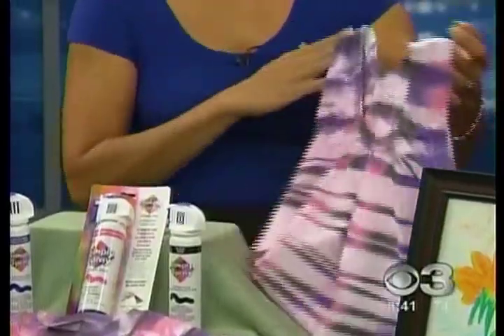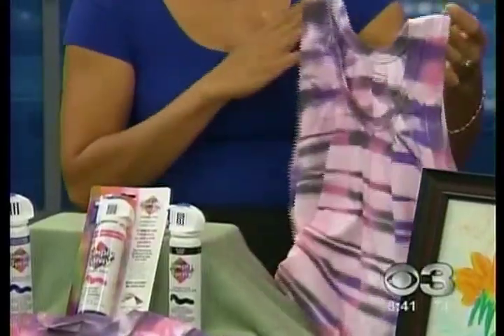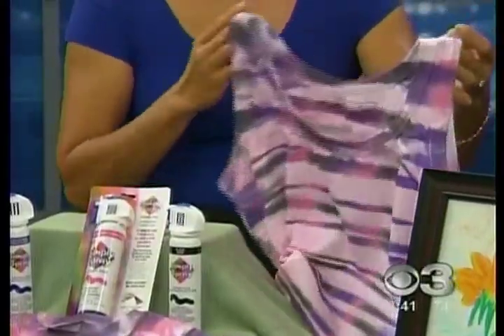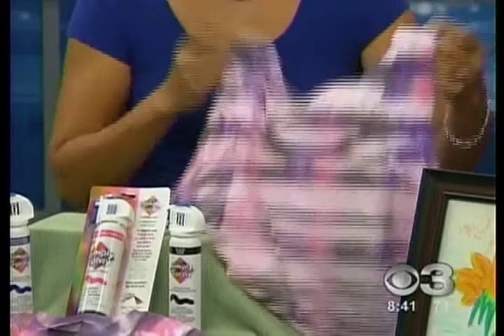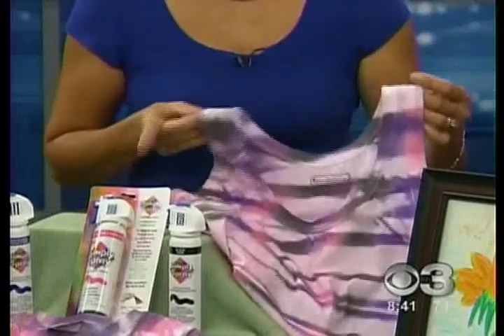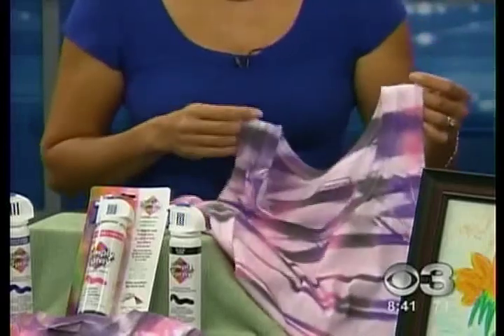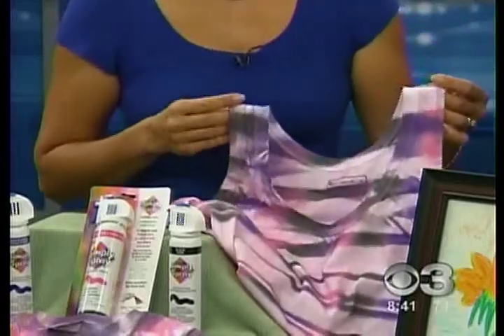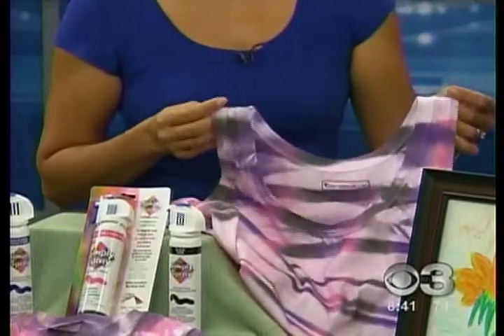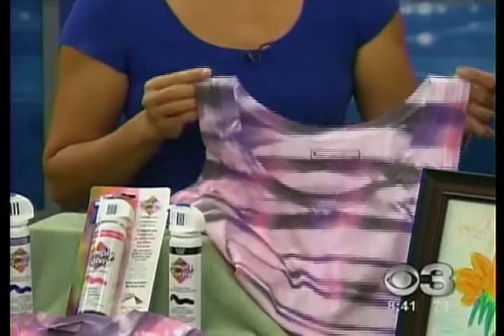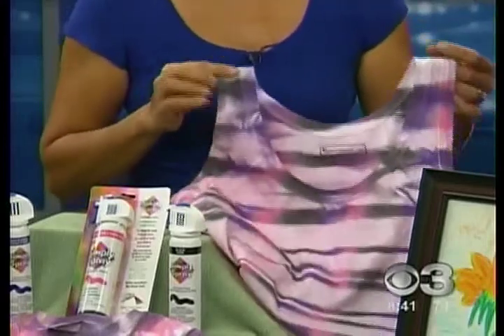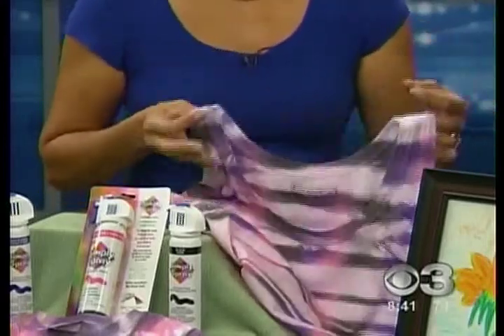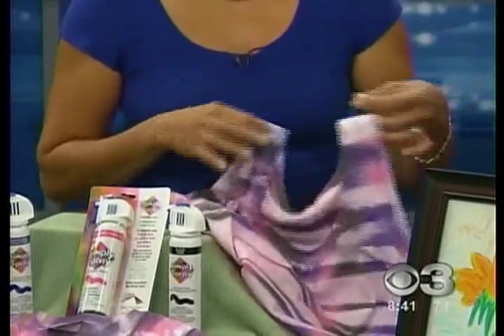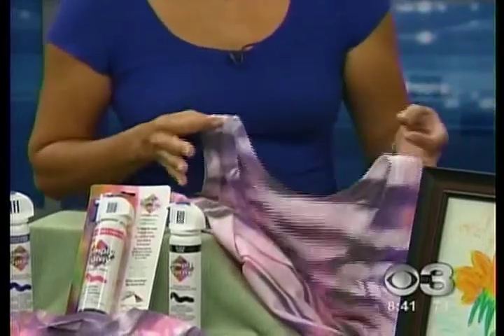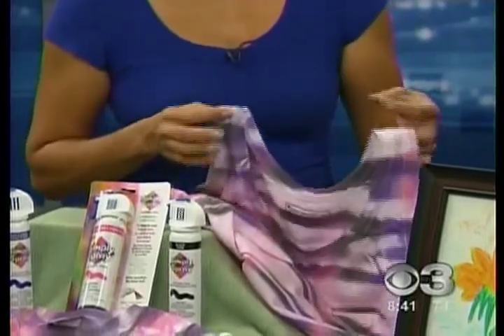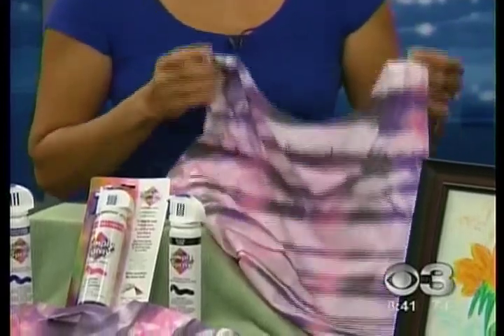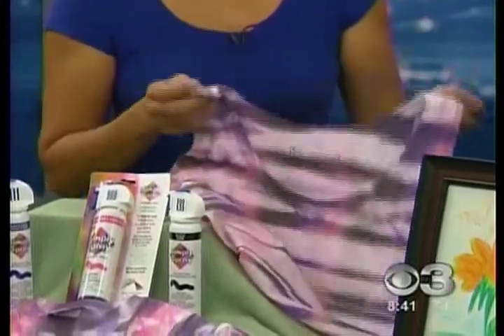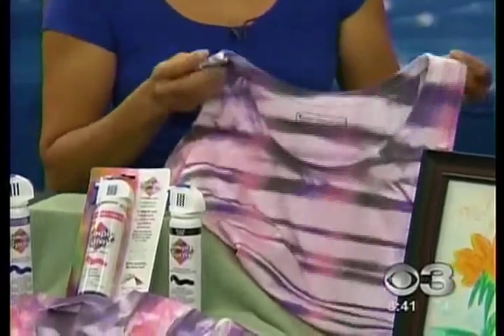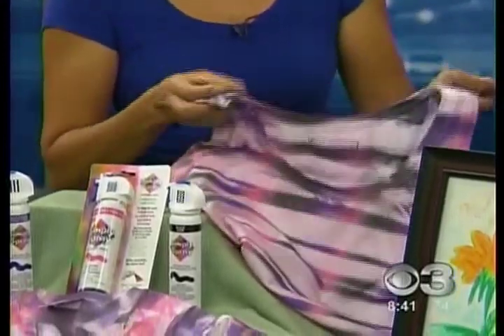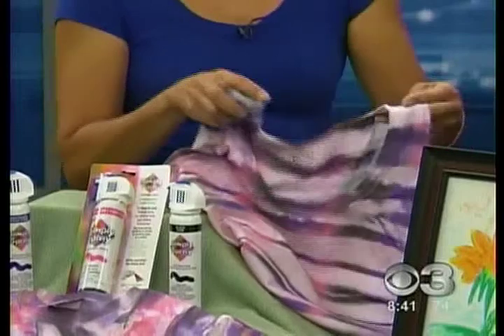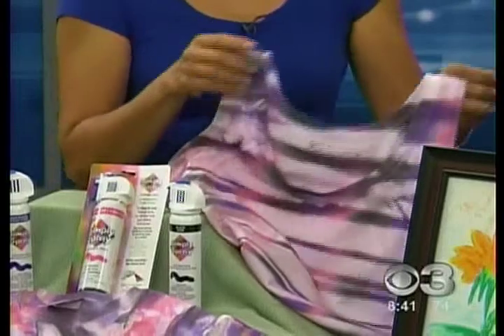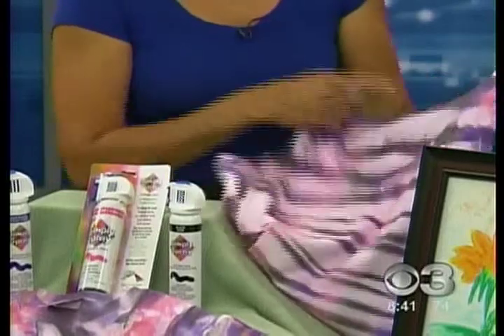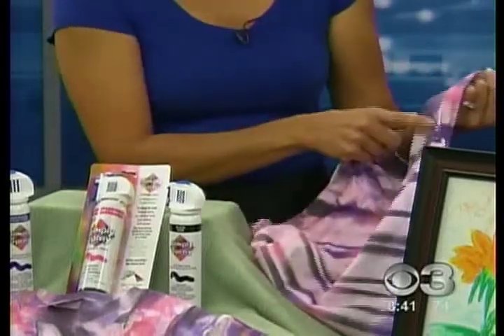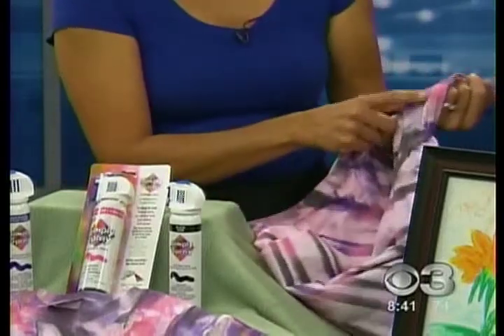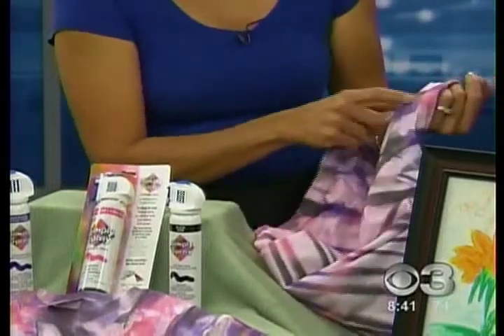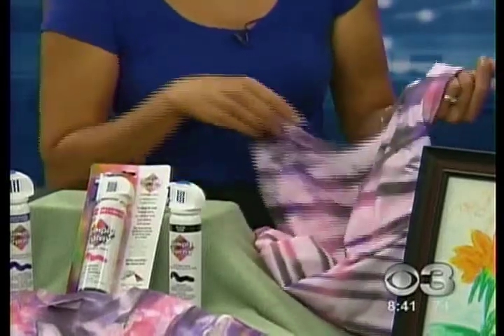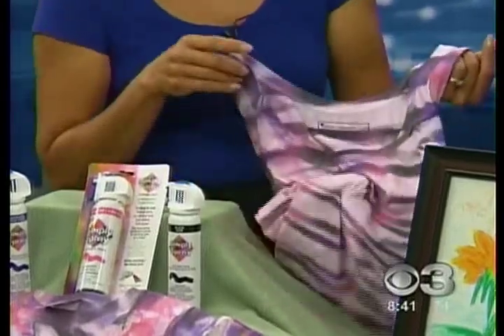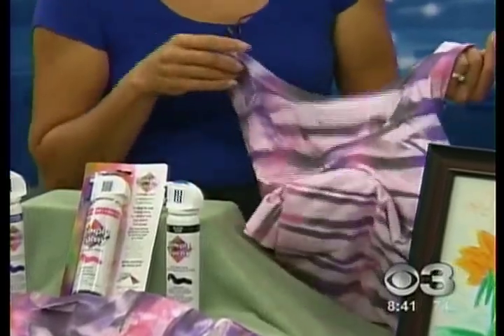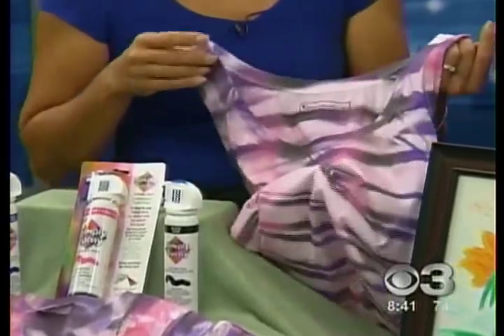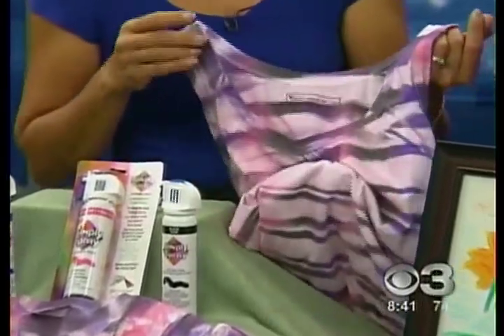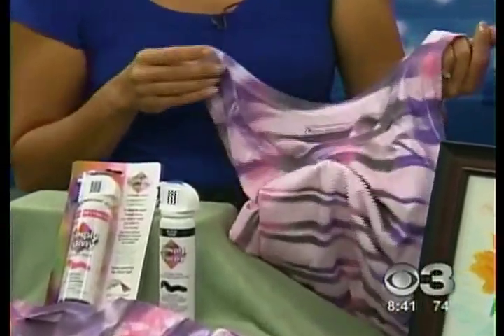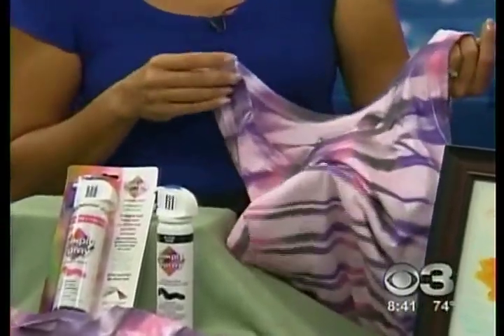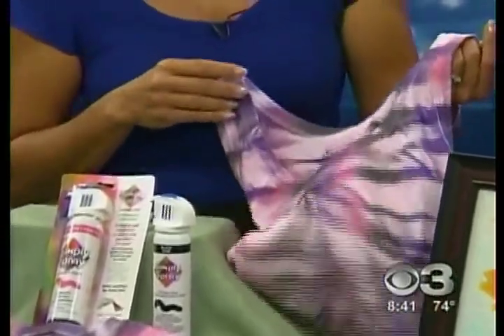You can buy some white t-shirts from wherever. This is called Simply Spray, and it's an aerosol, non-toxic, soft fabric spray. It's really soft. It looks like you tie-dyed it — and tie-dye is really hot right now.